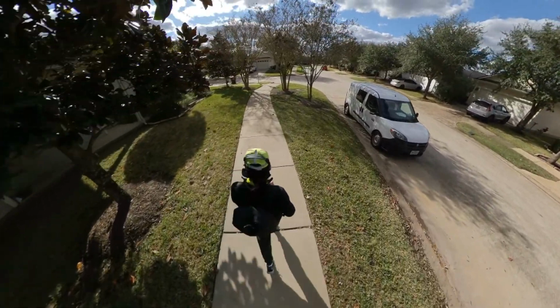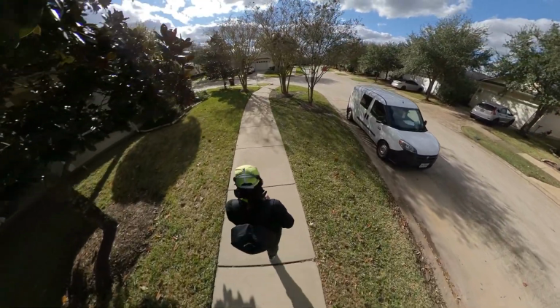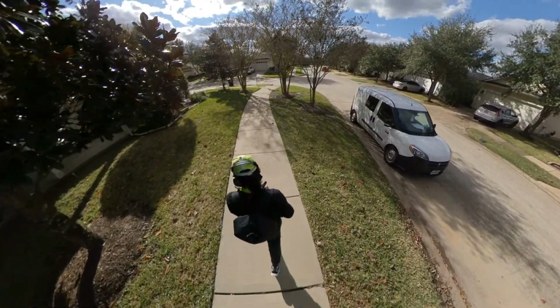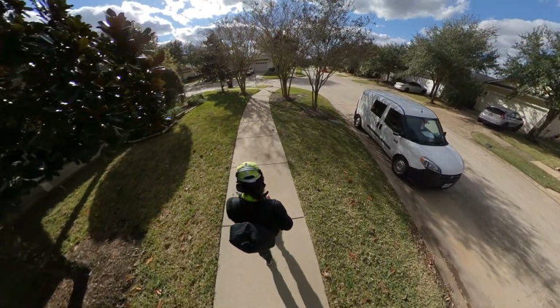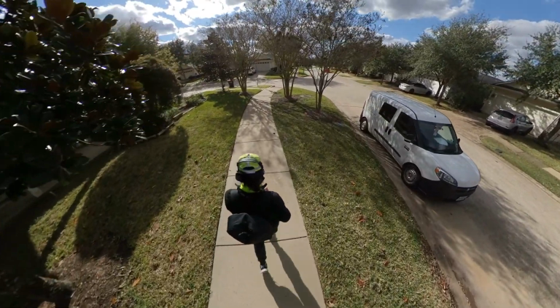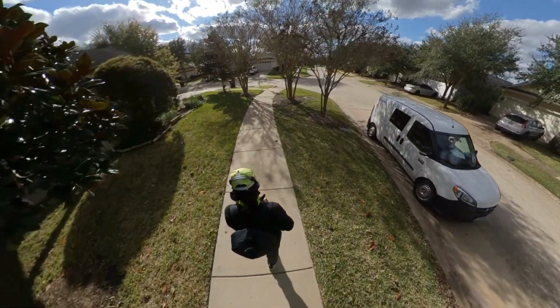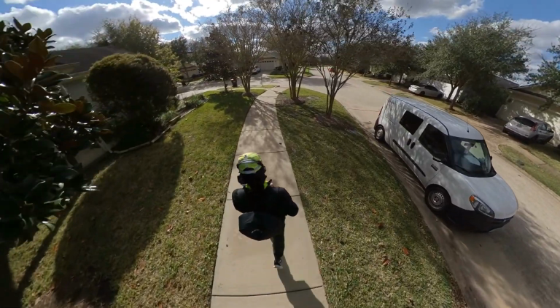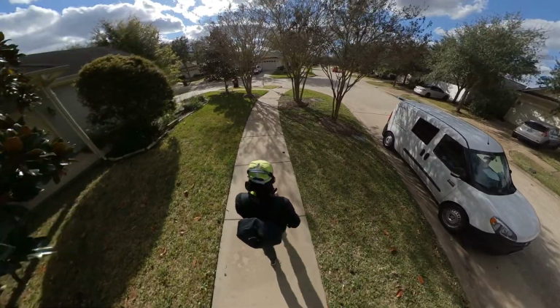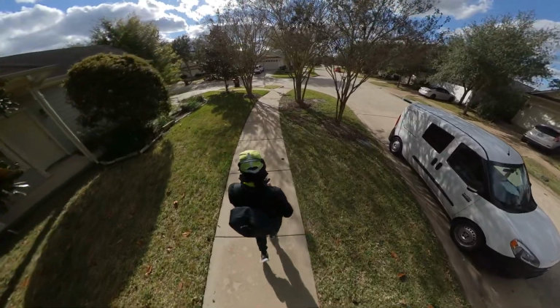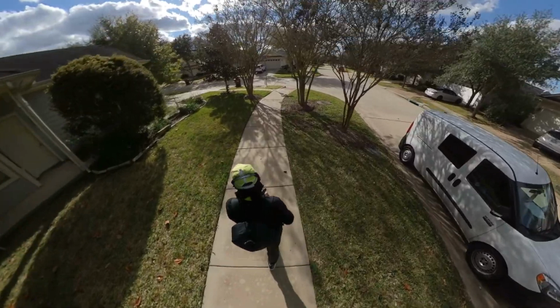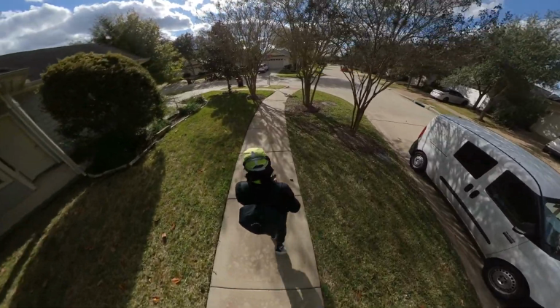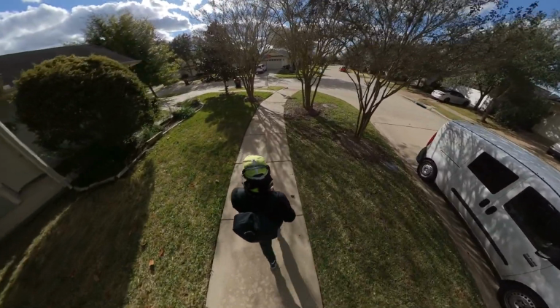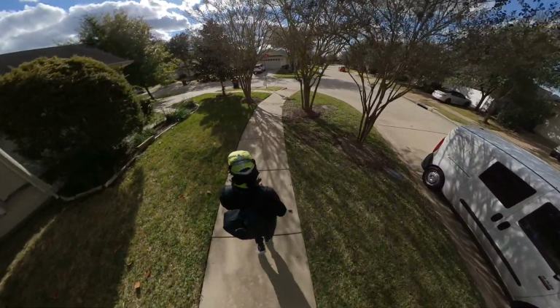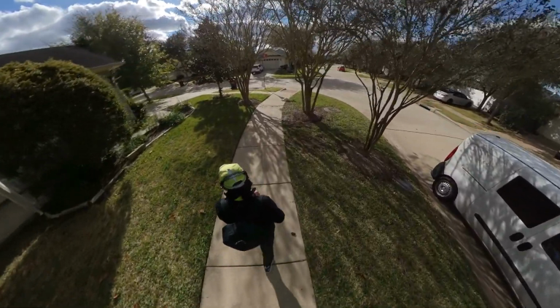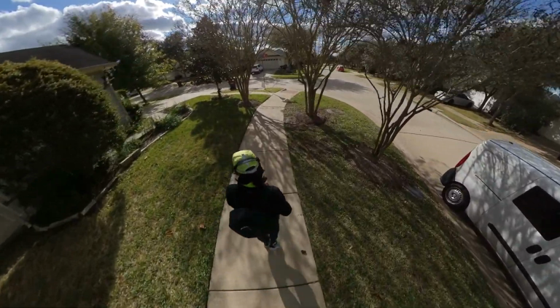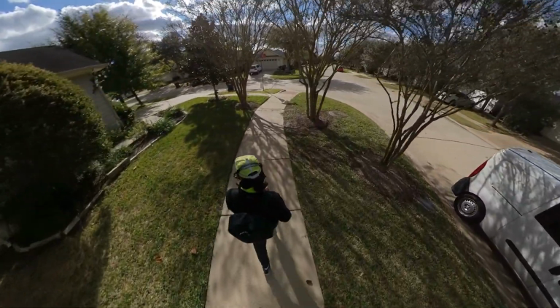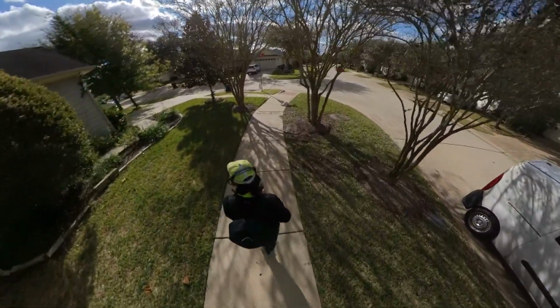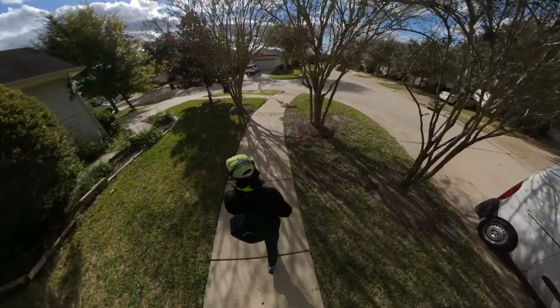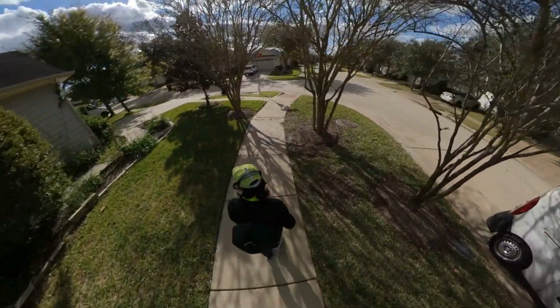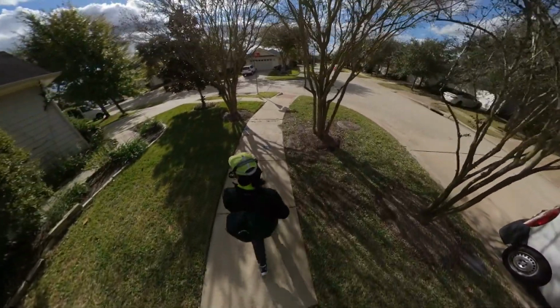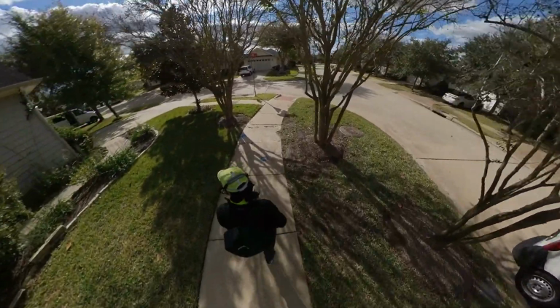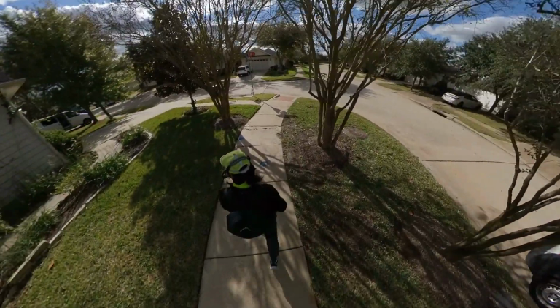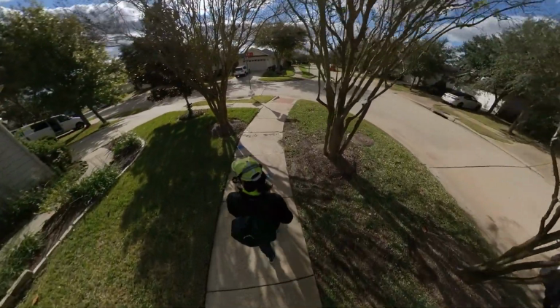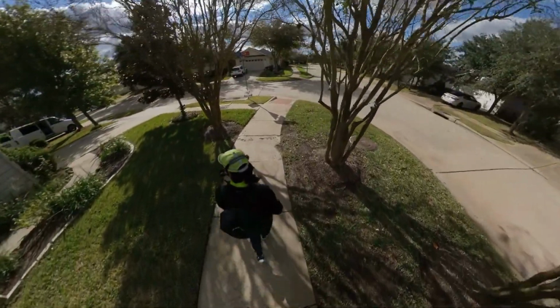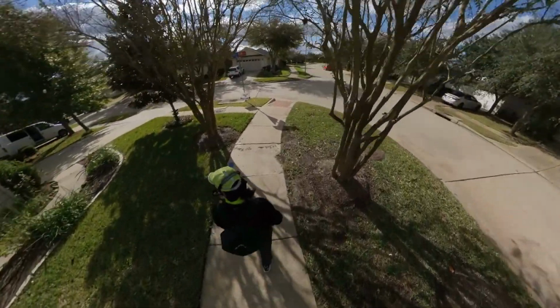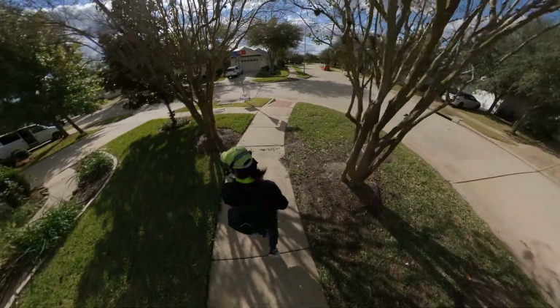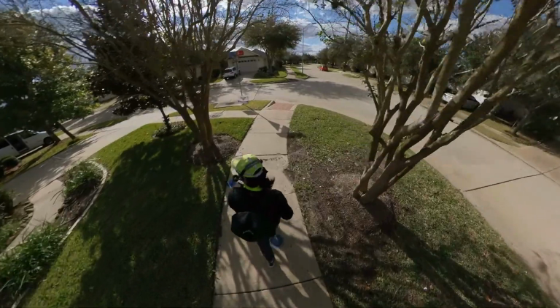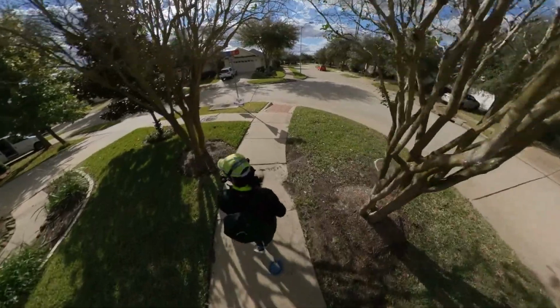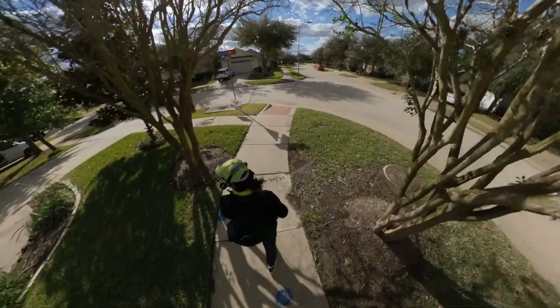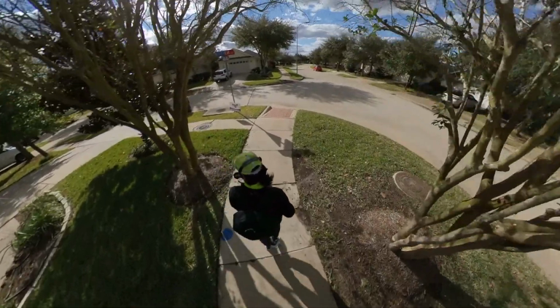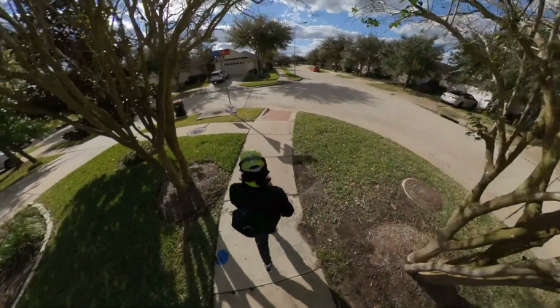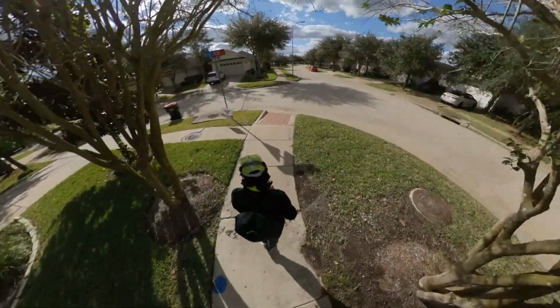I'm just going to walk on home, and hopefully you'll have fun watching this video. So bye-bye for now.